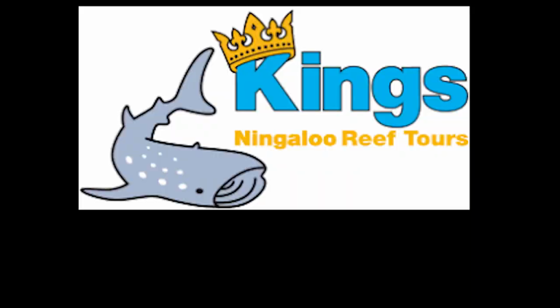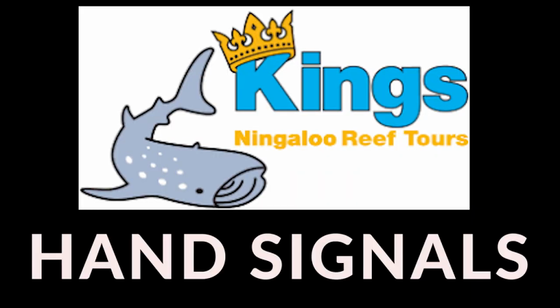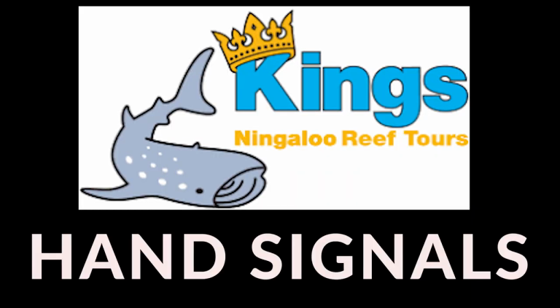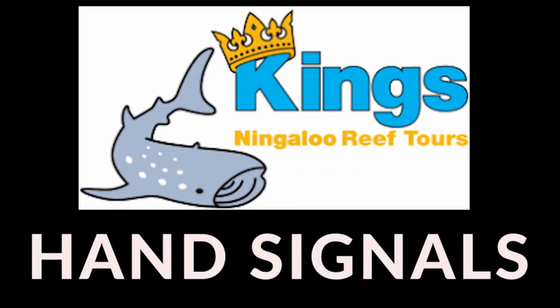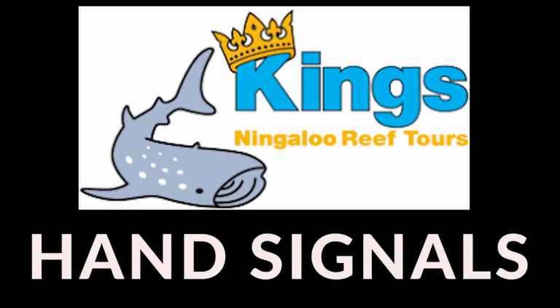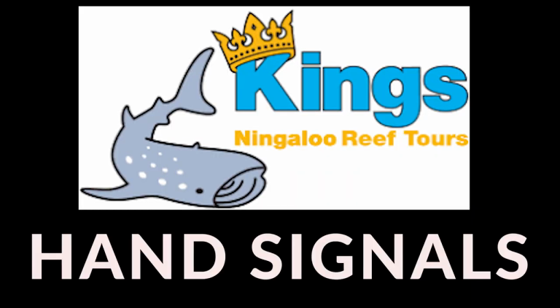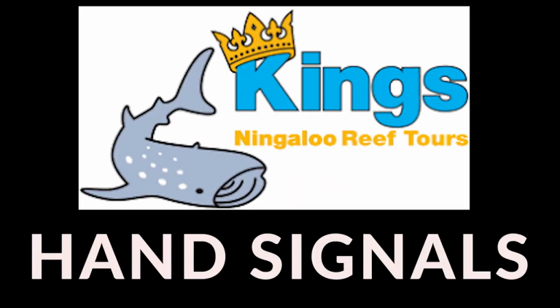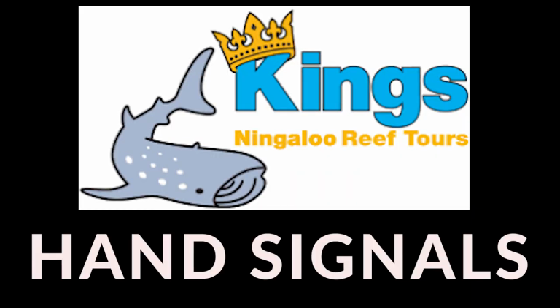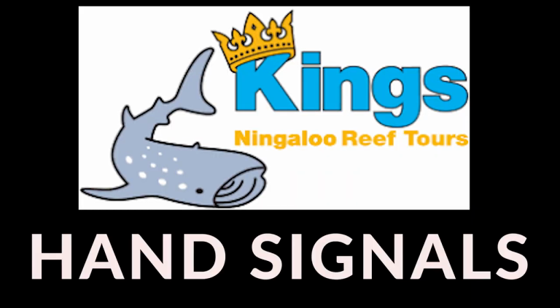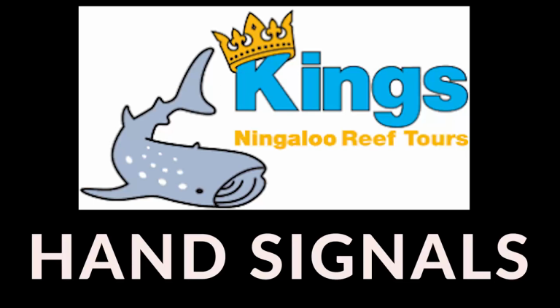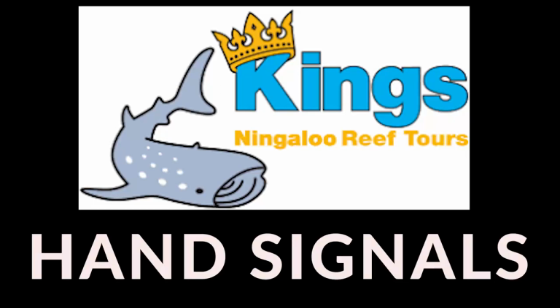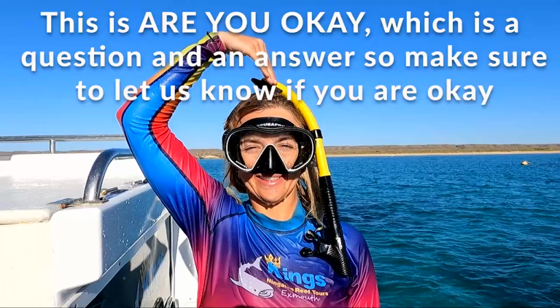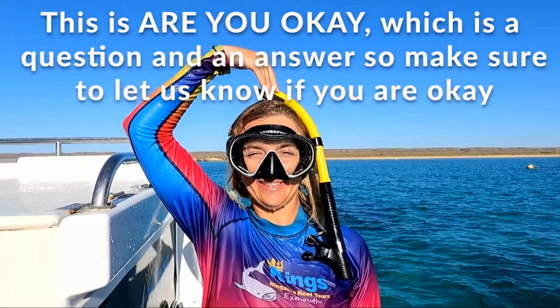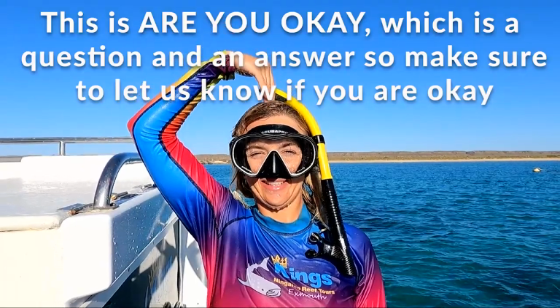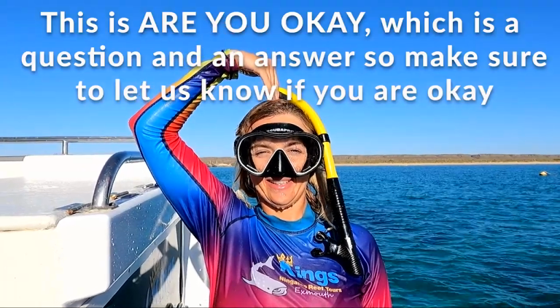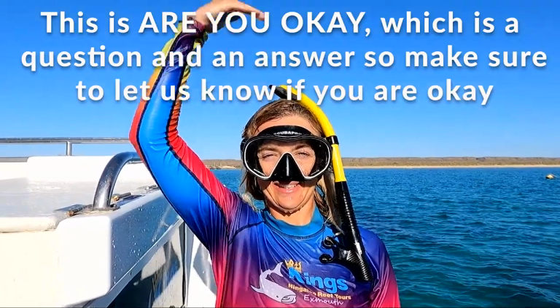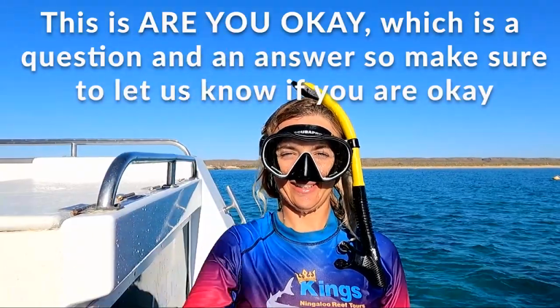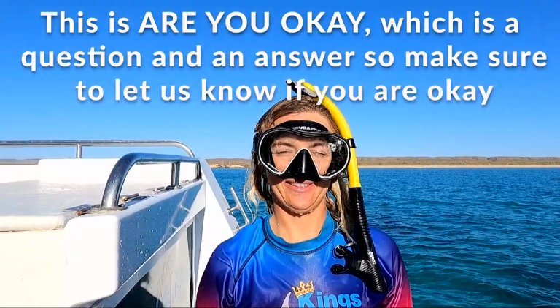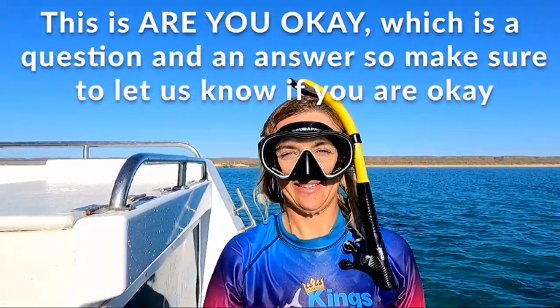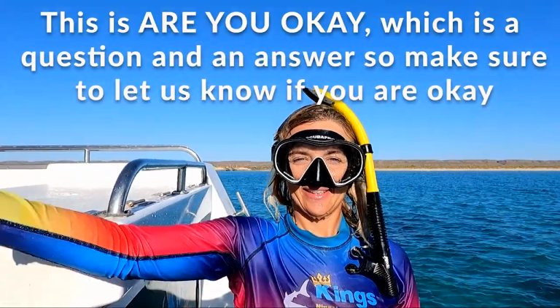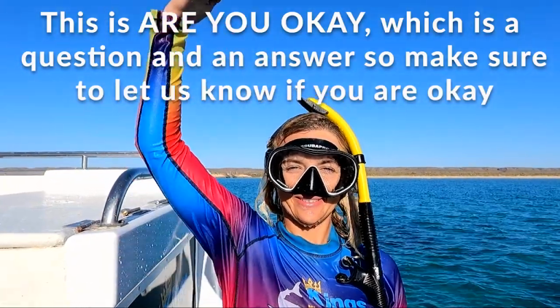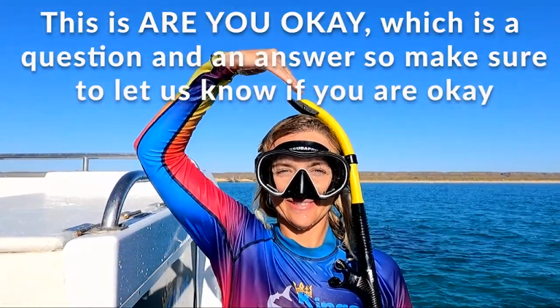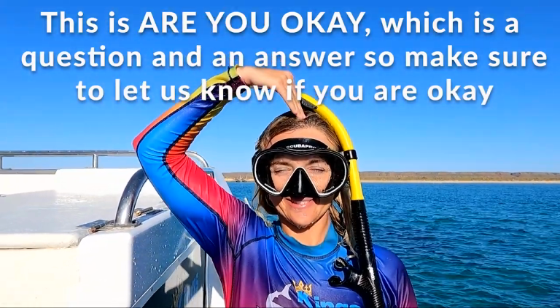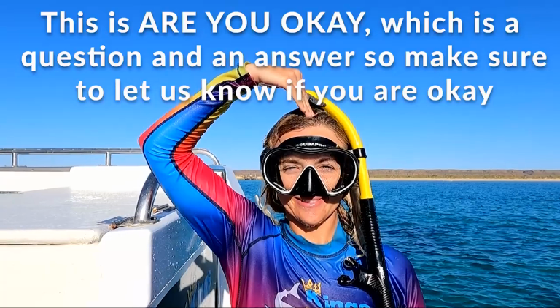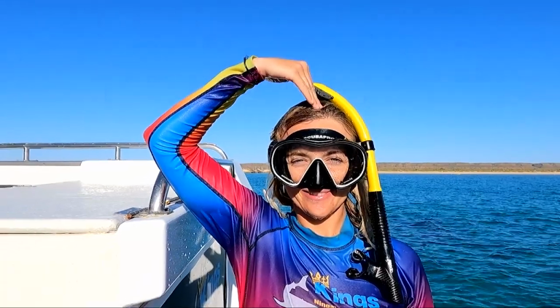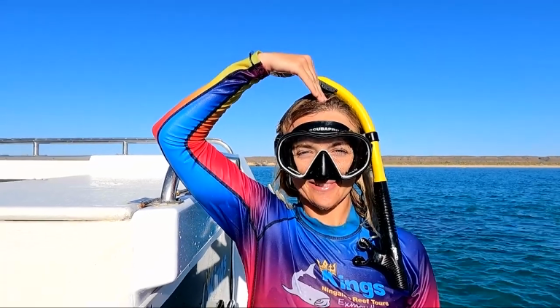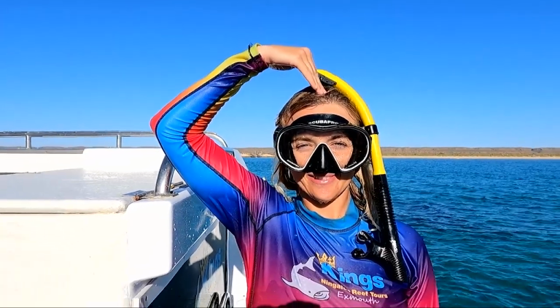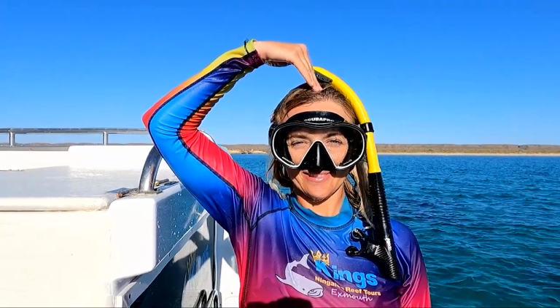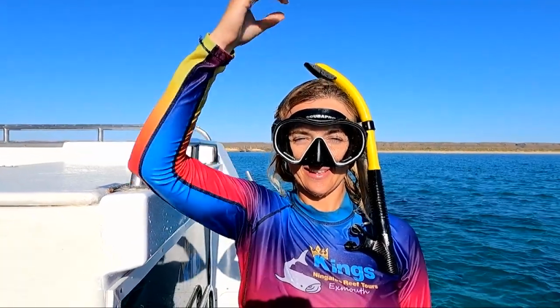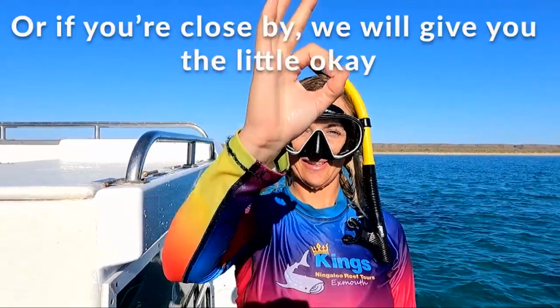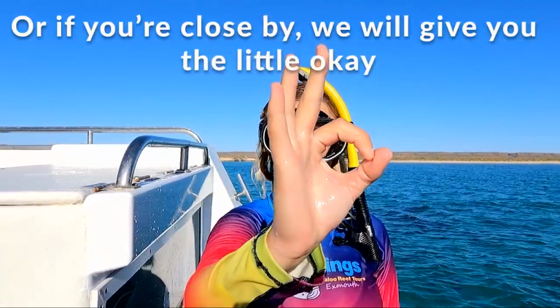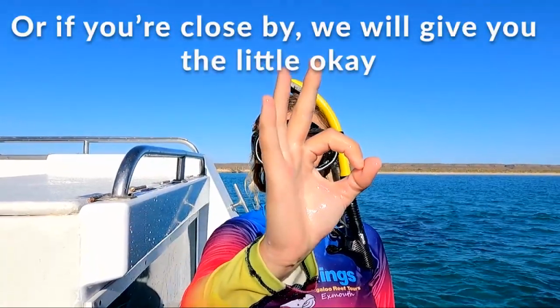When we're in the water, we use hand signals to communicate. The first one is: are you okay? Which is both a question and an answer. If you're far away, we'll give you the big okay, and if you're nice and close by, we'll give you the little okay.